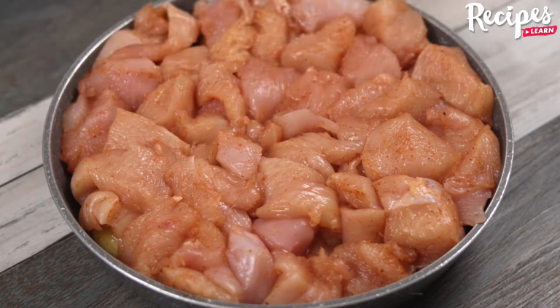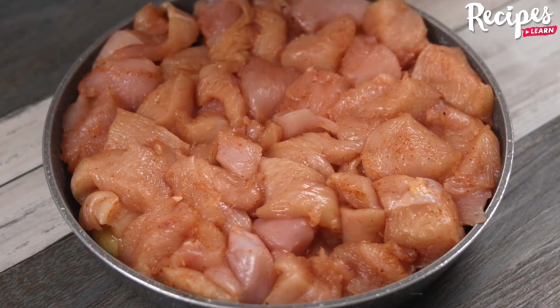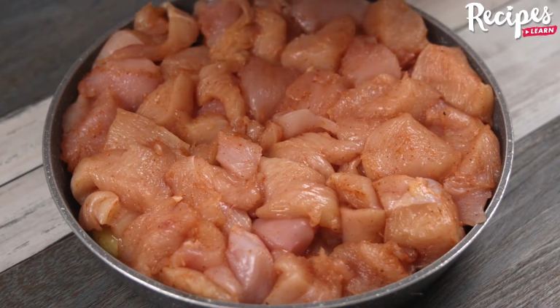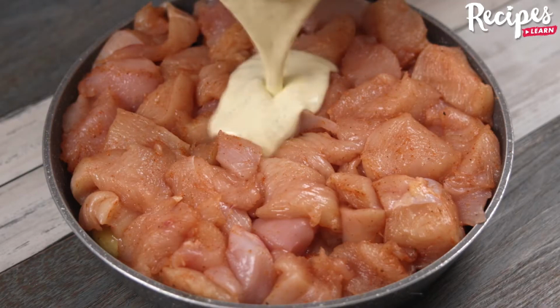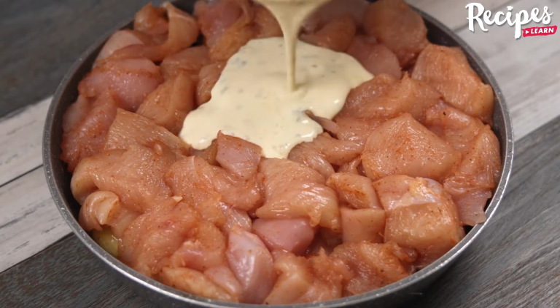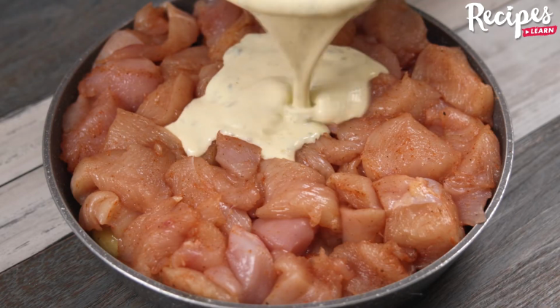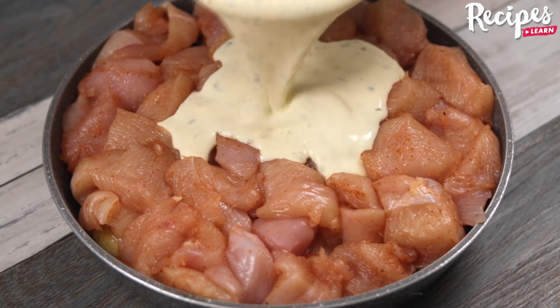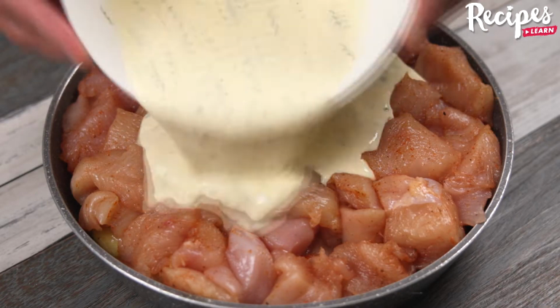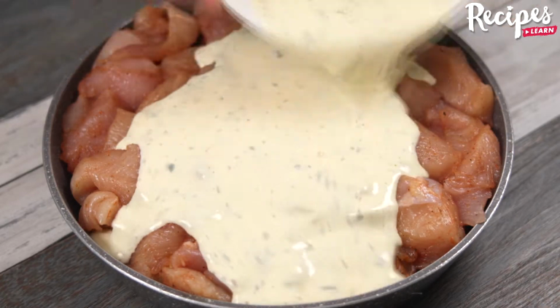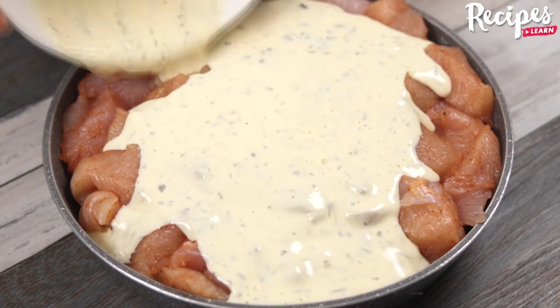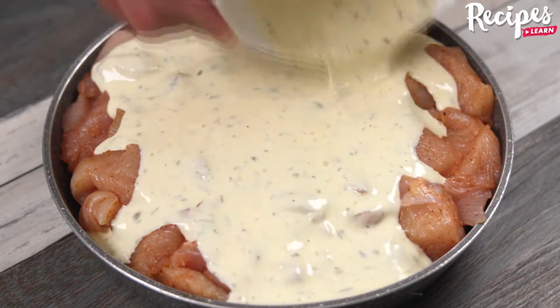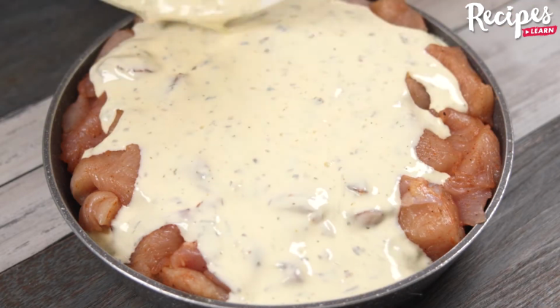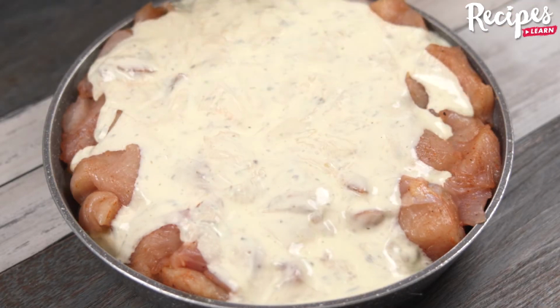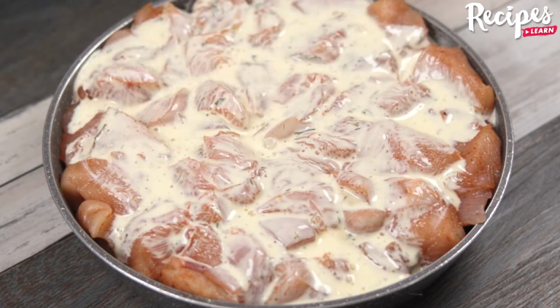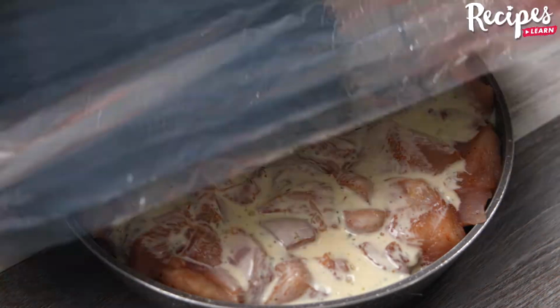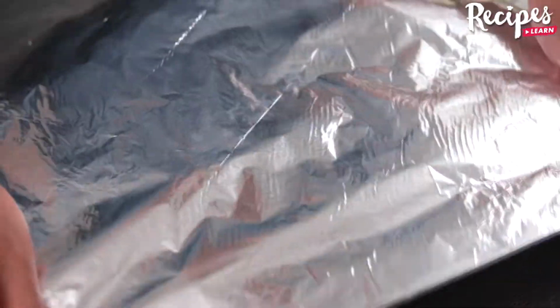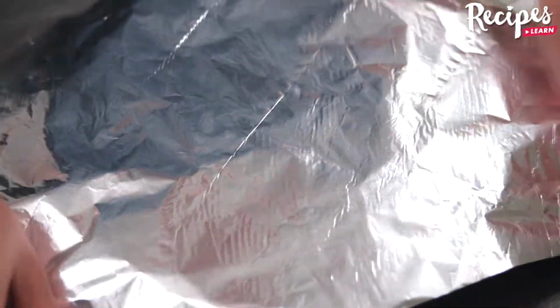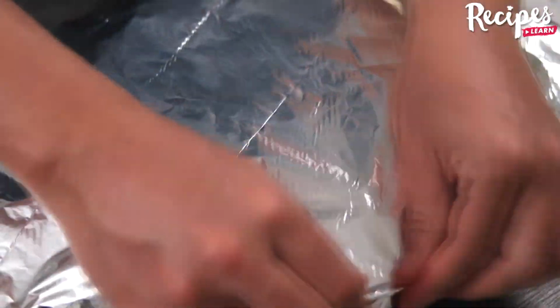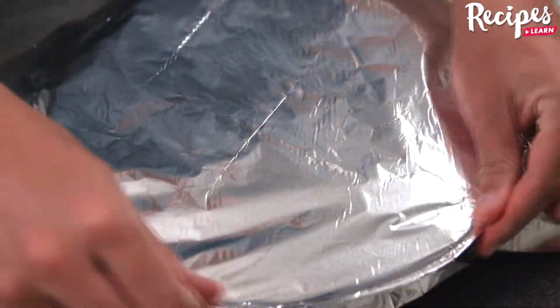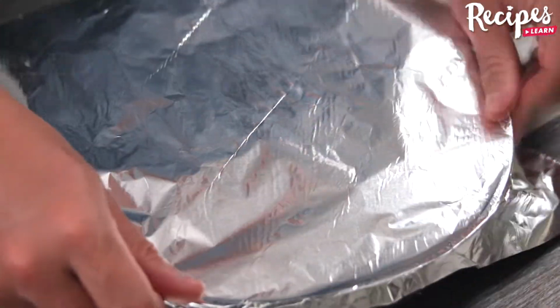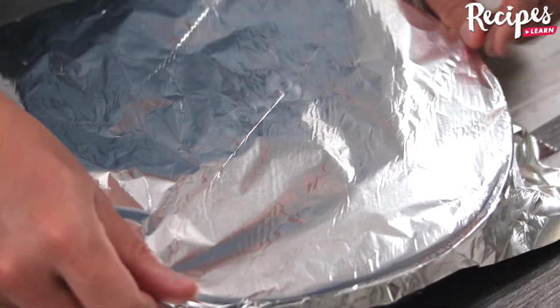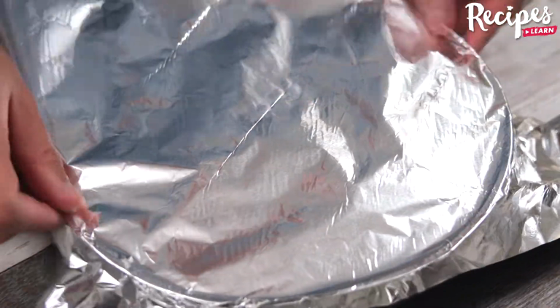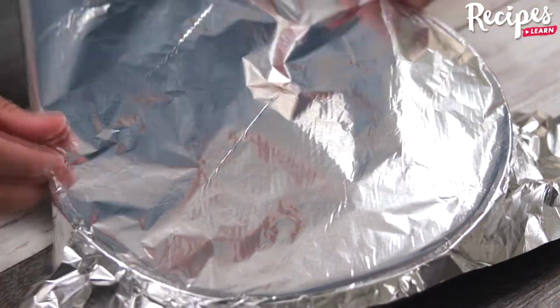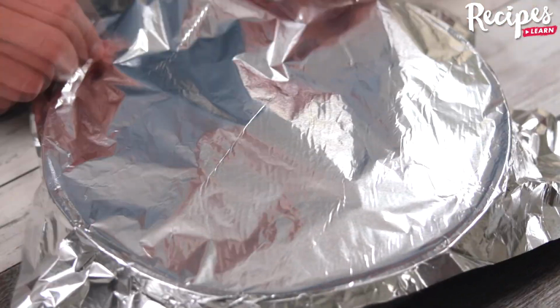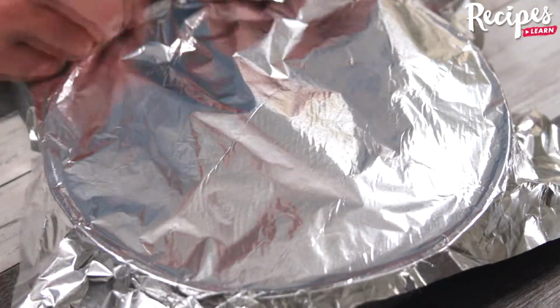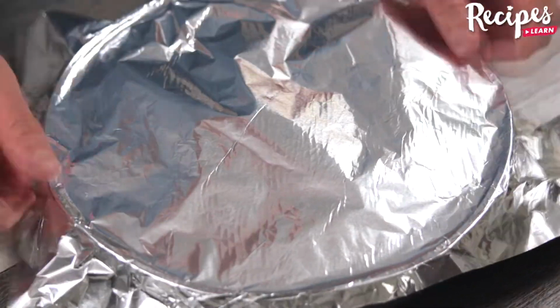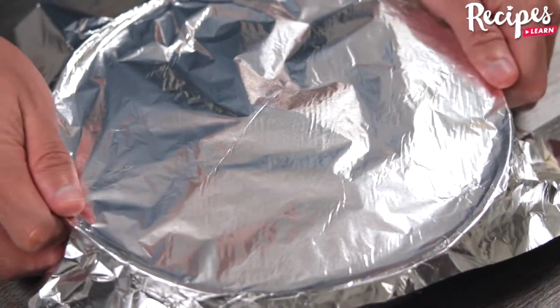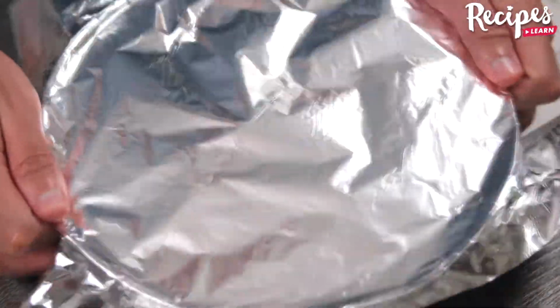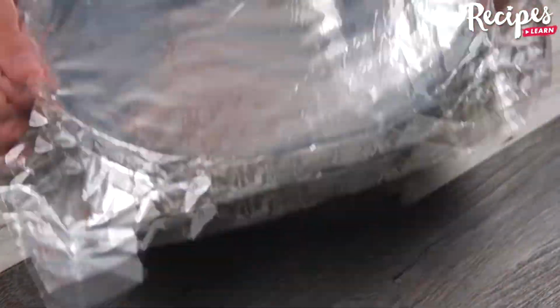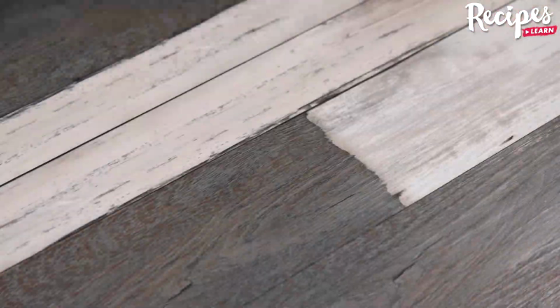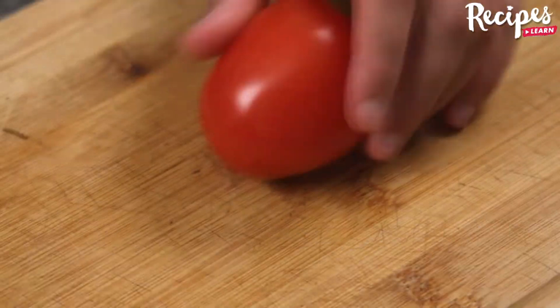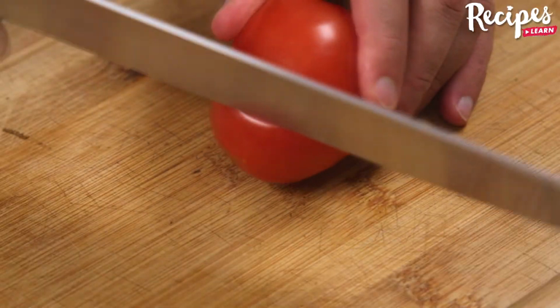Finally, pour this mixture over the chicken, then cover it with aluminum foil and bake it in the oven at 390 degrees Fahrenheit for 40 minutes.